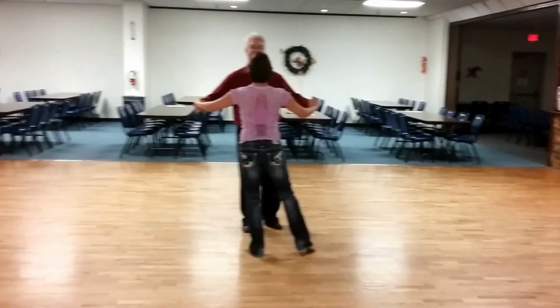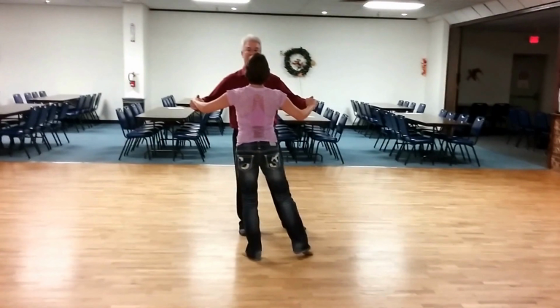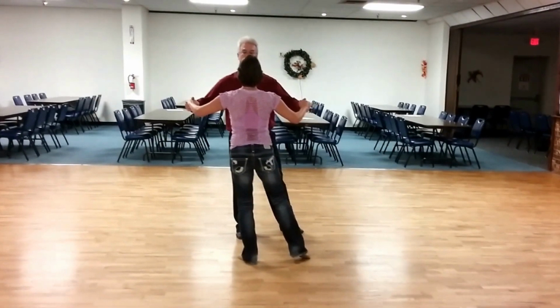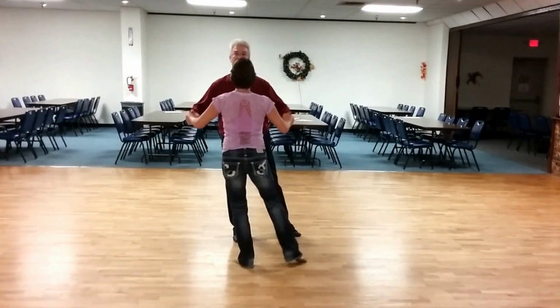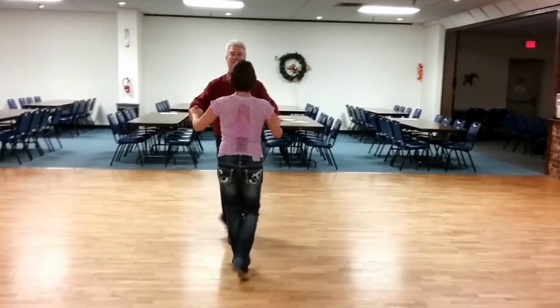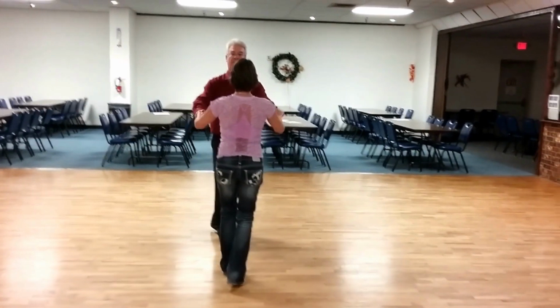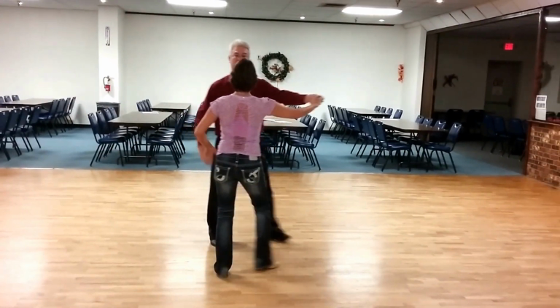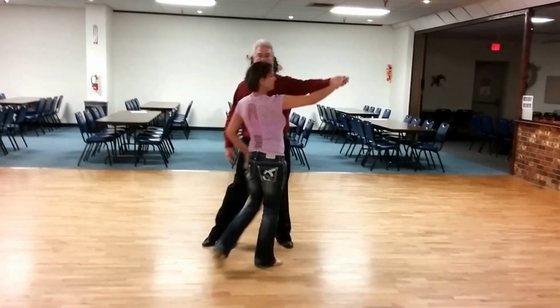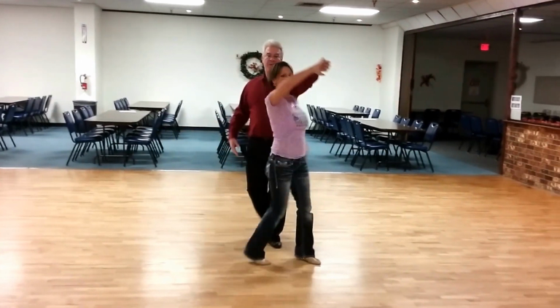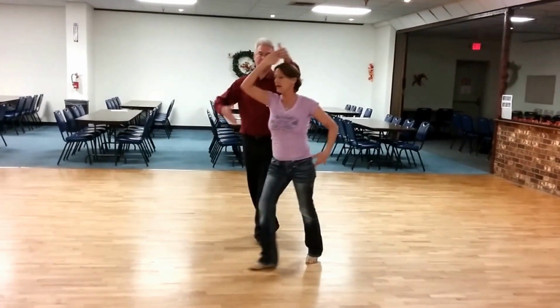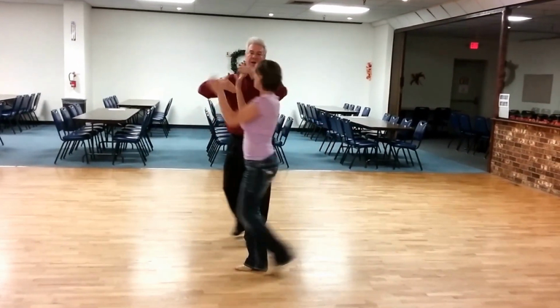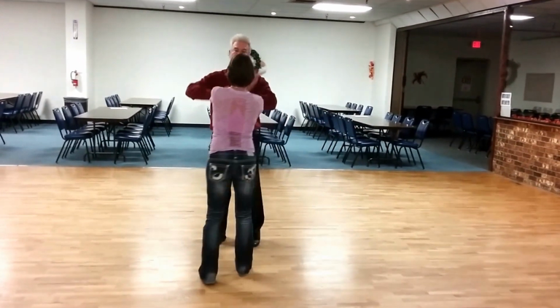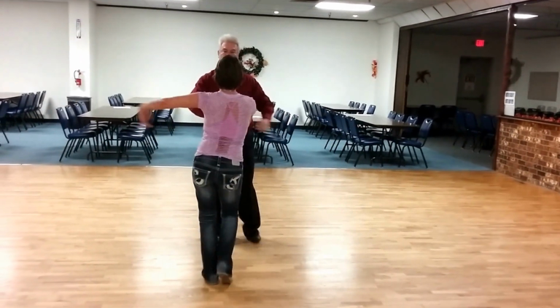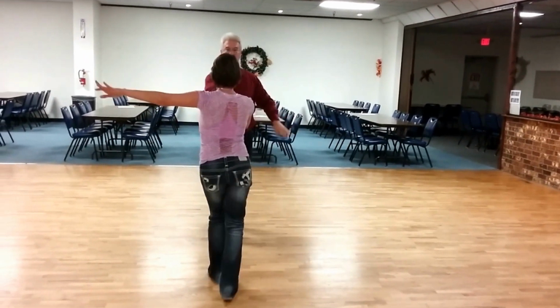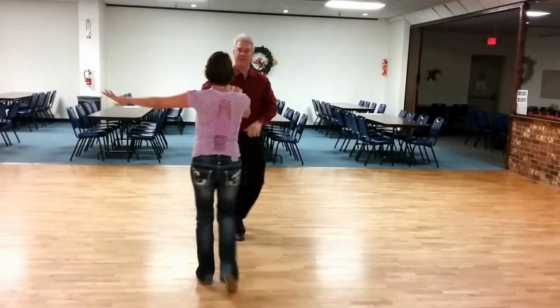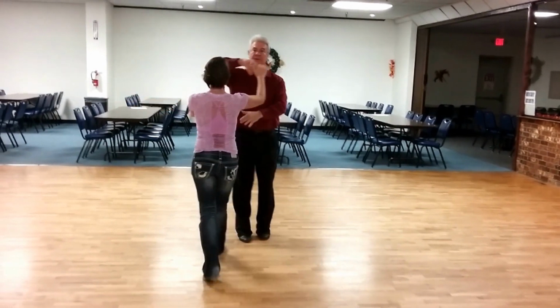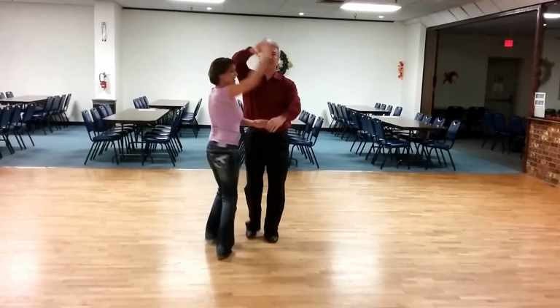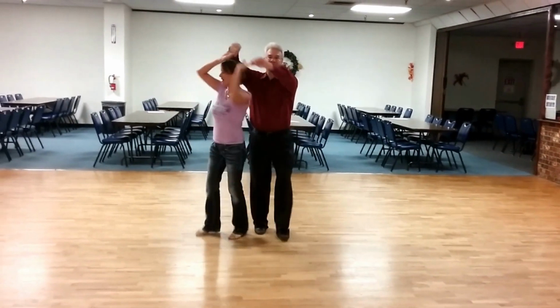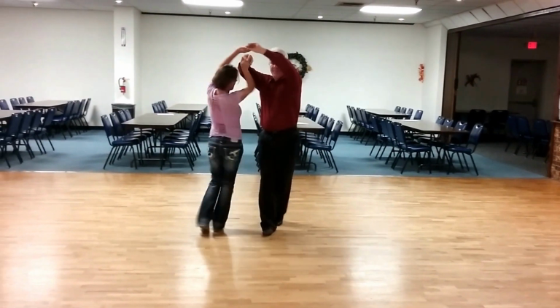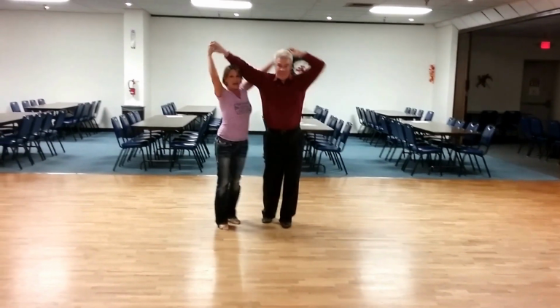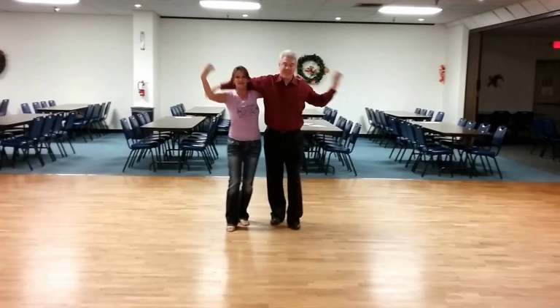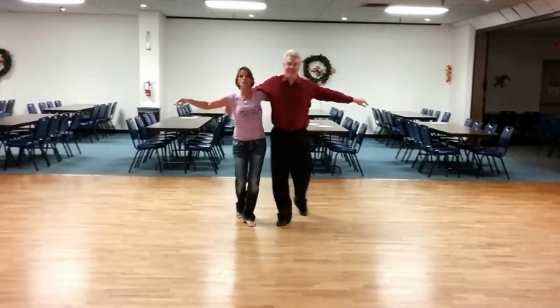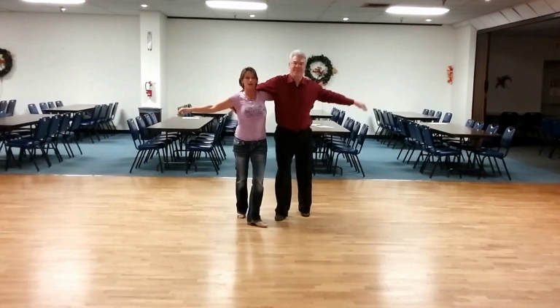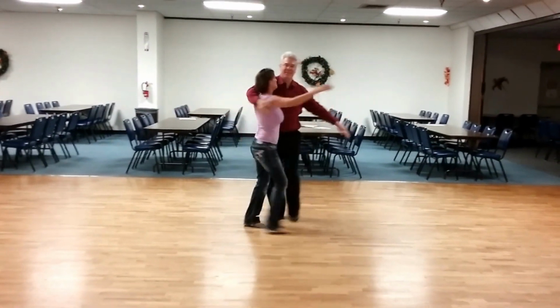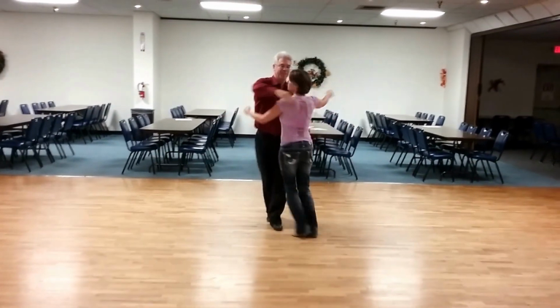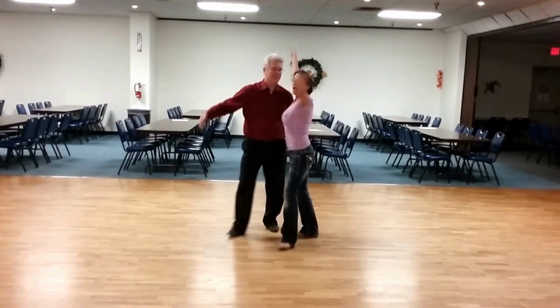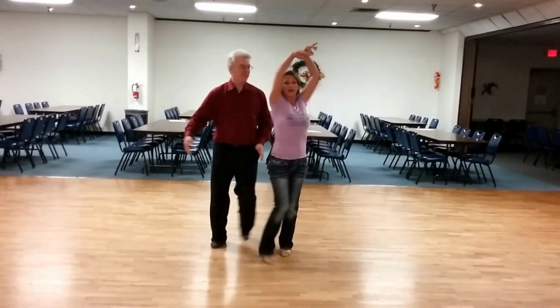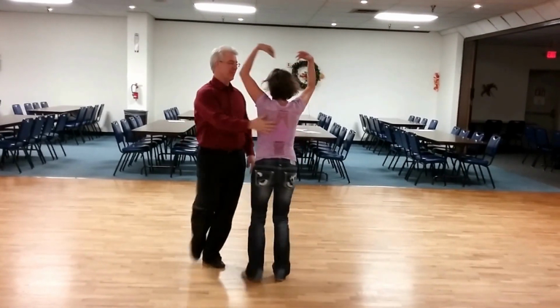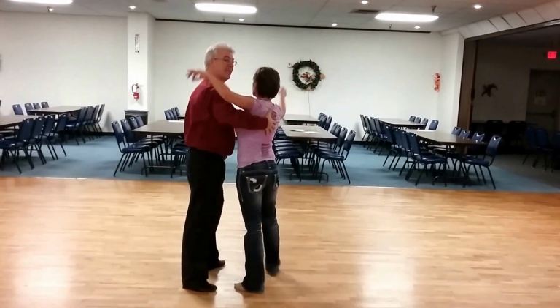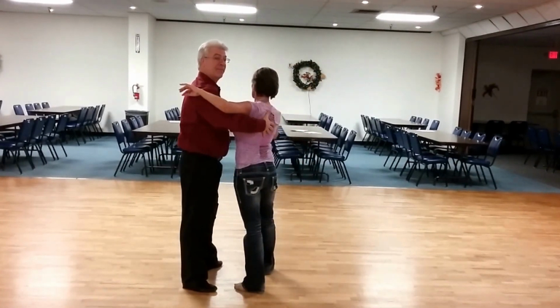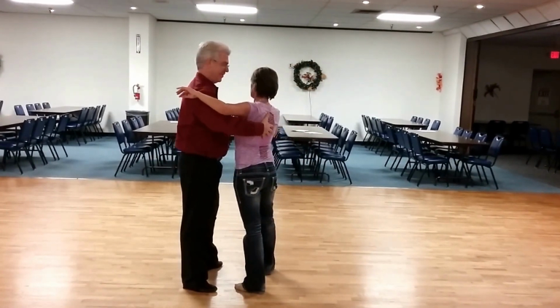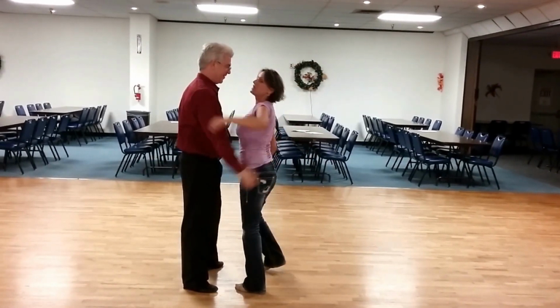Ready? And one, a two, three, a four, and five, a six, and seven, a eight, and one, a two, and three, a four. There we go. Now, we gave this a different ending.